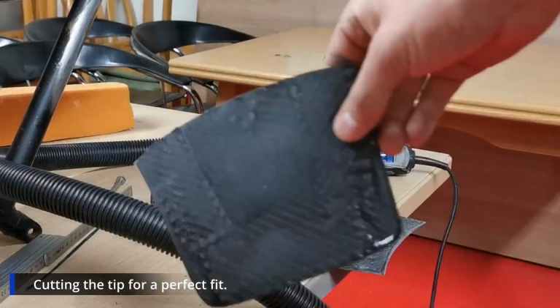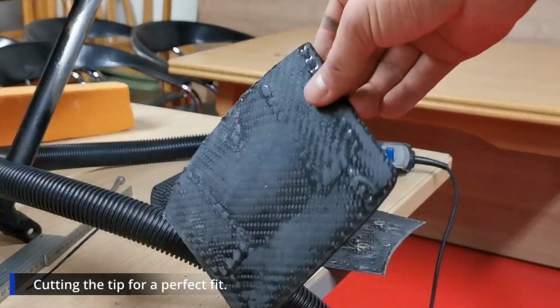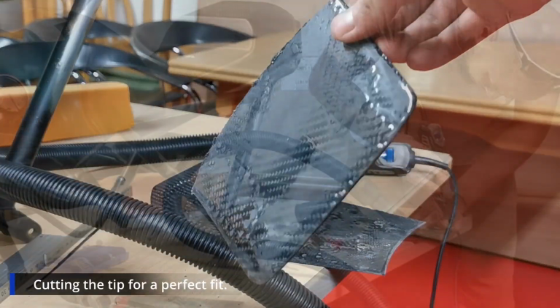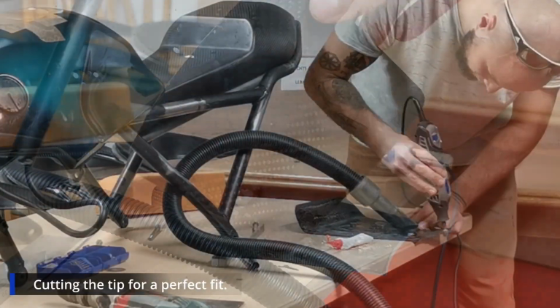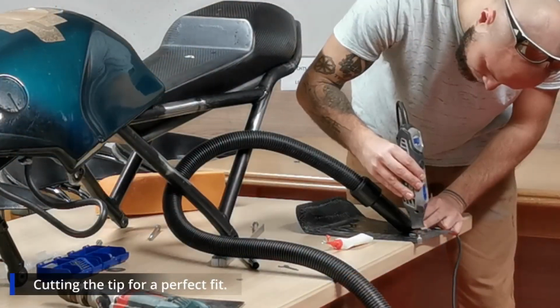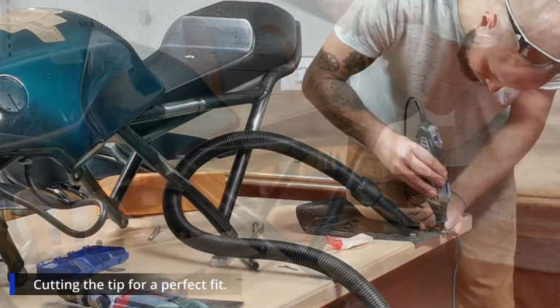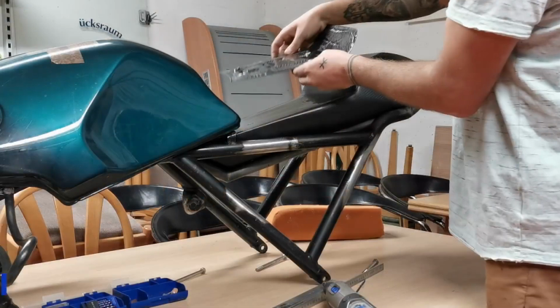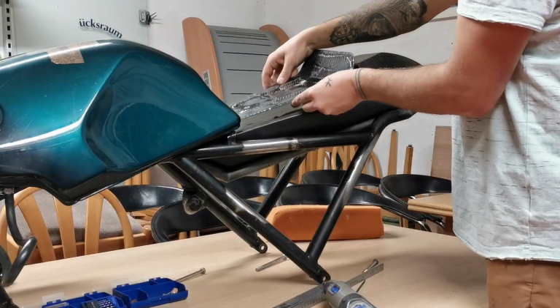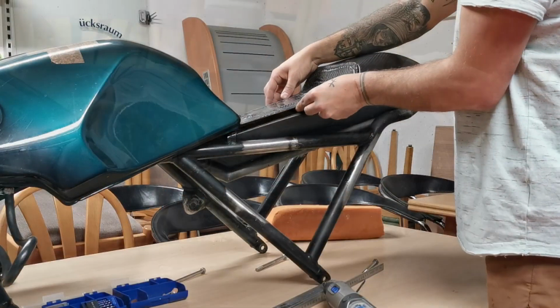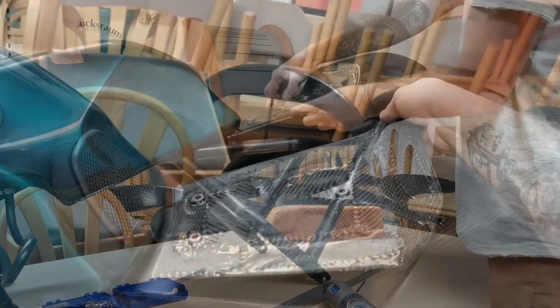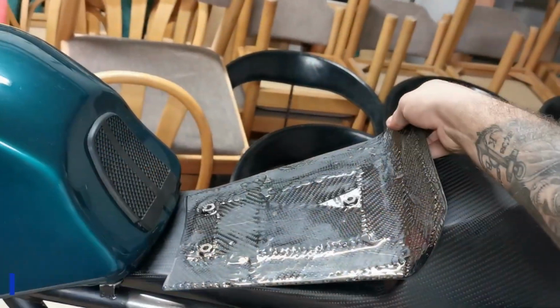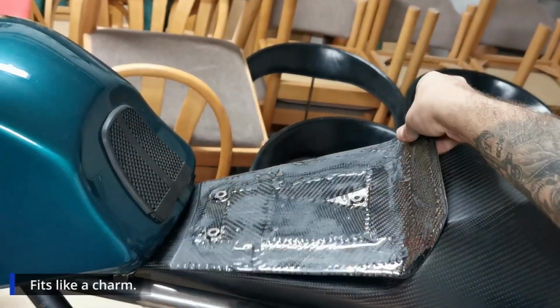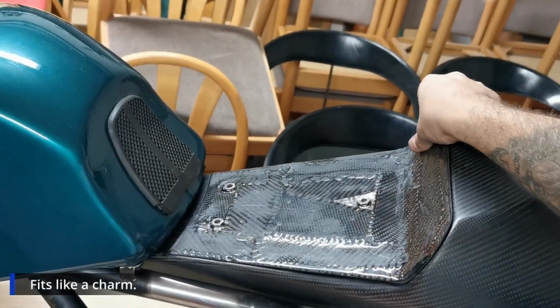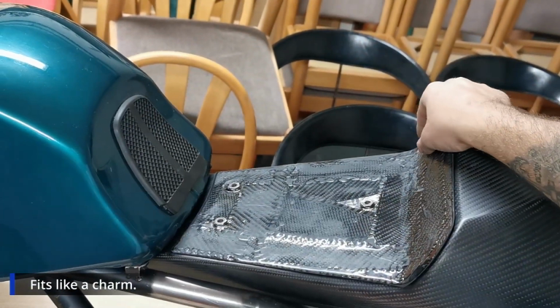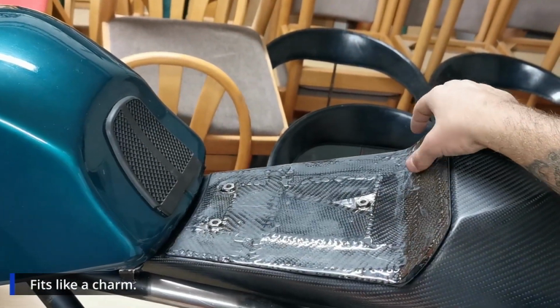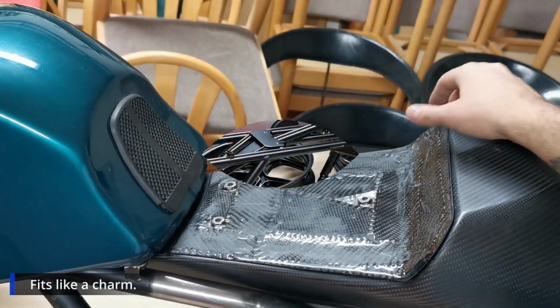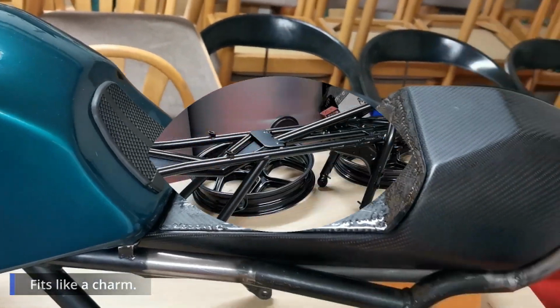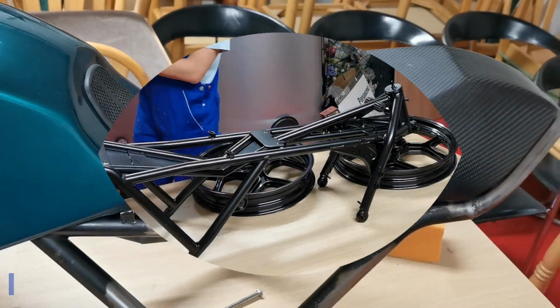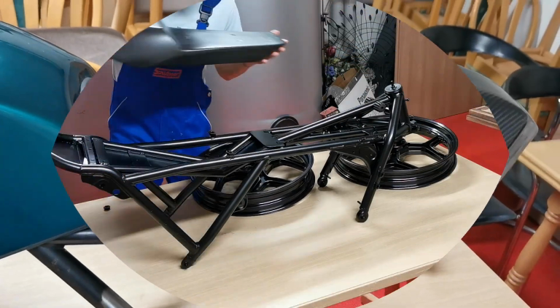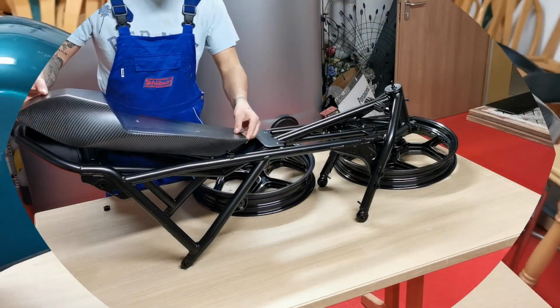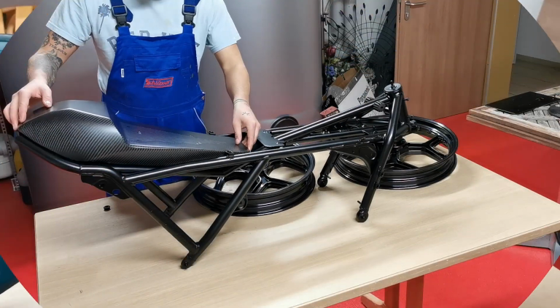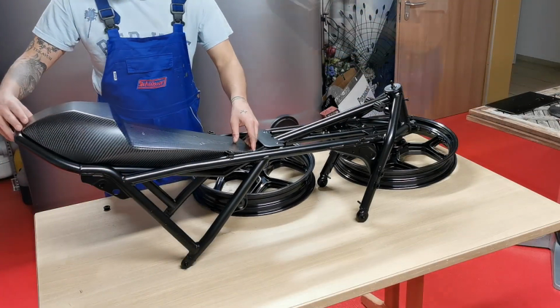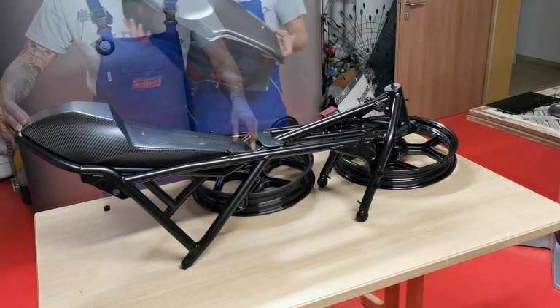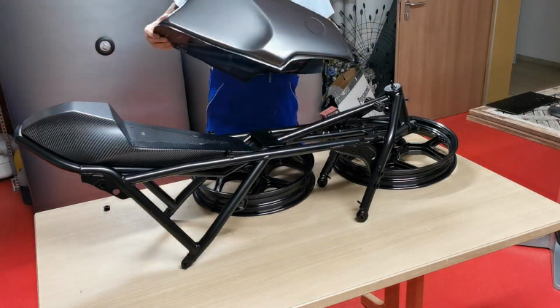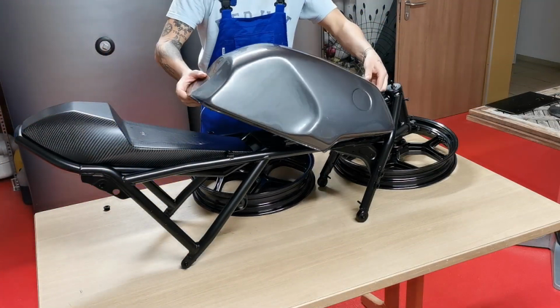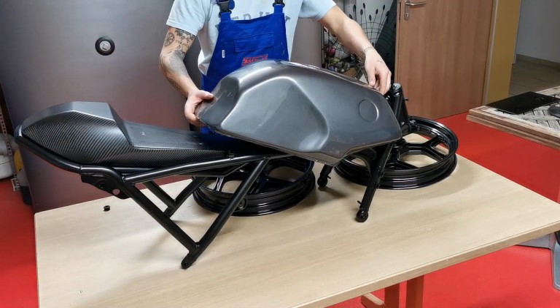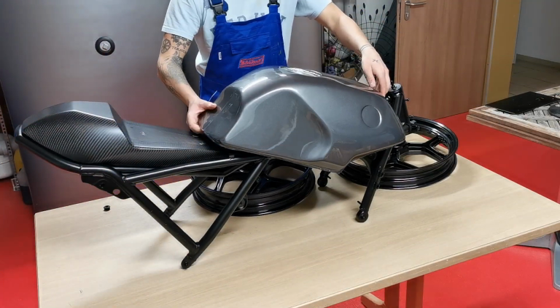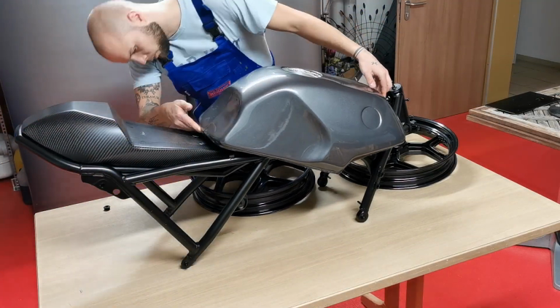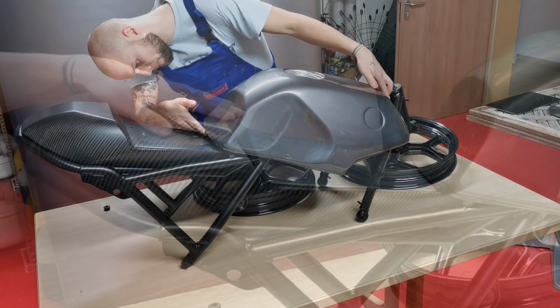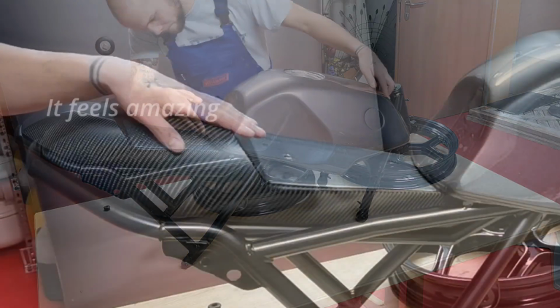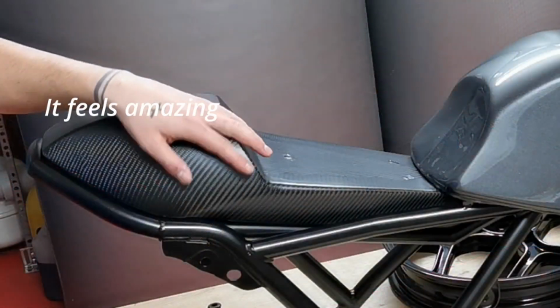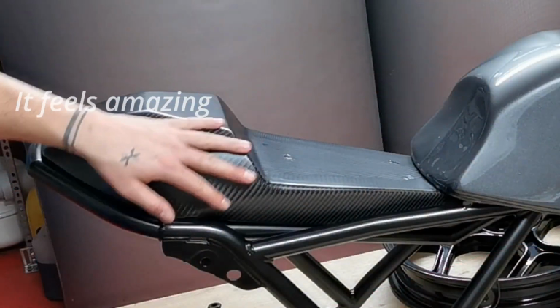Now we place it — oh my god, this fits like a charm! It's already clear coated to protect it from UV bleaching. I have to touch it and it feels amazing — I can't believe it, this looks wonderful.